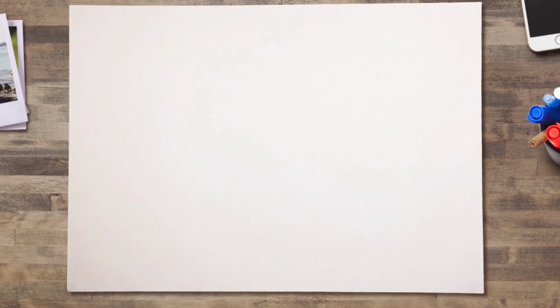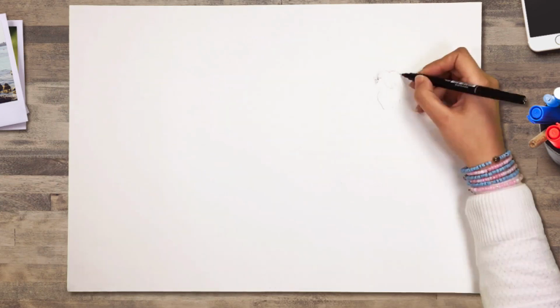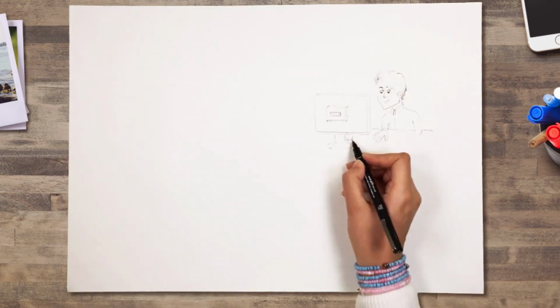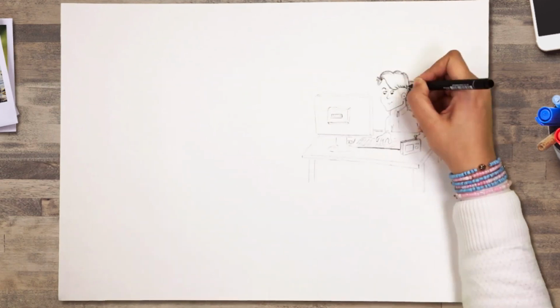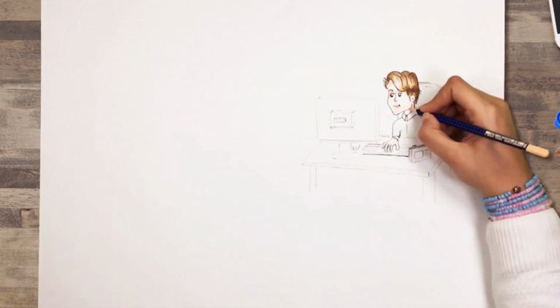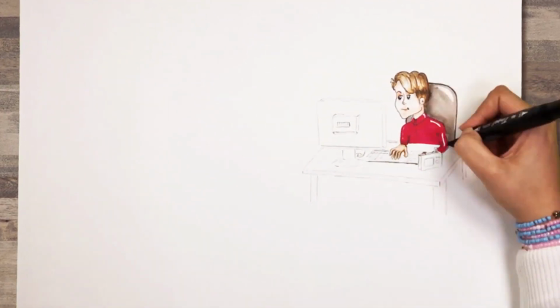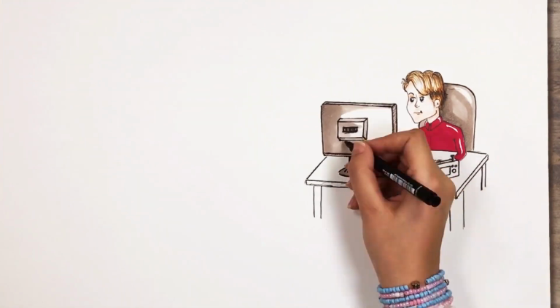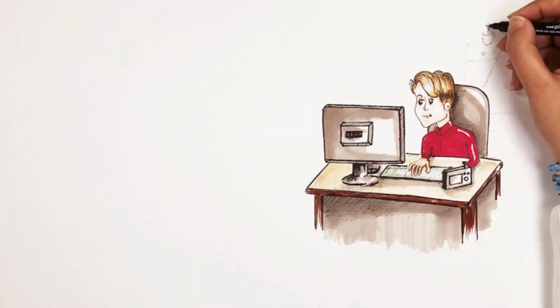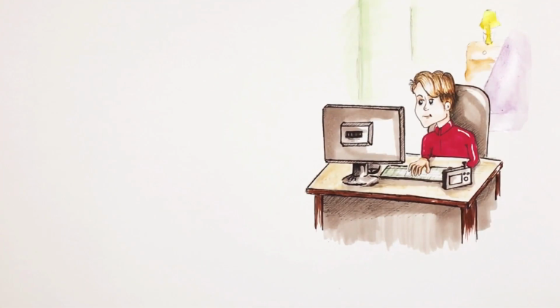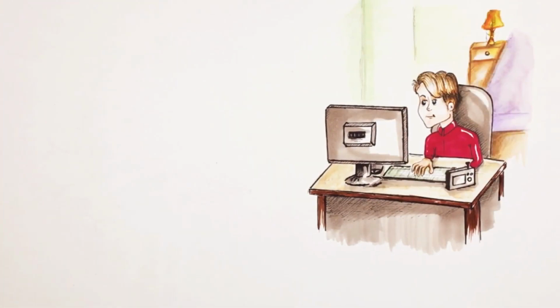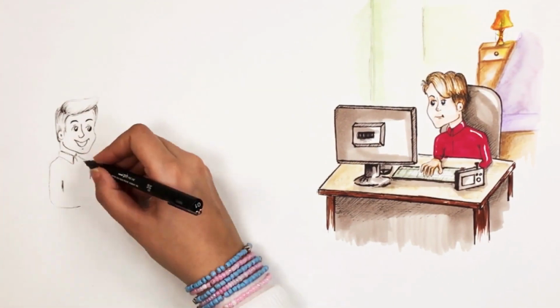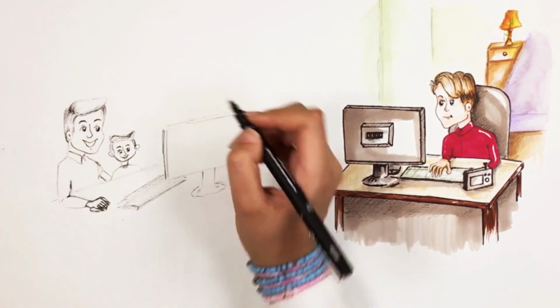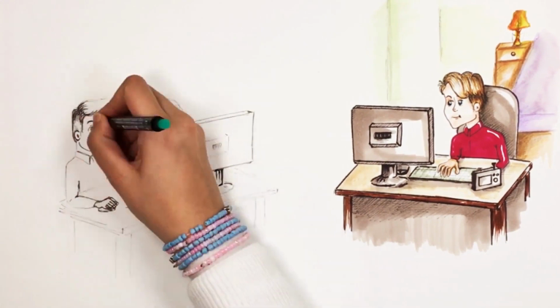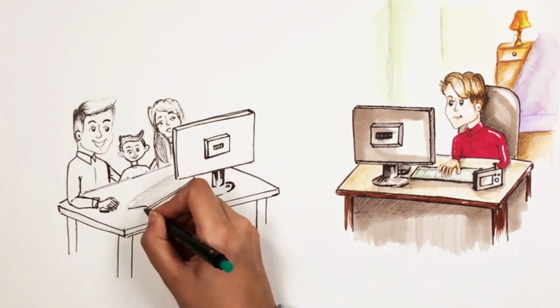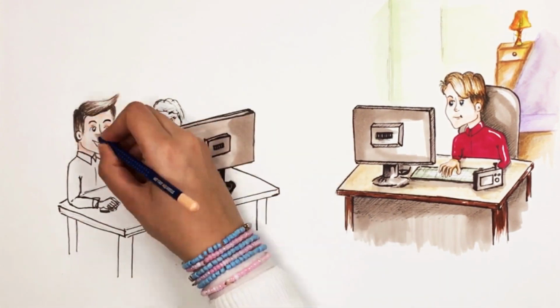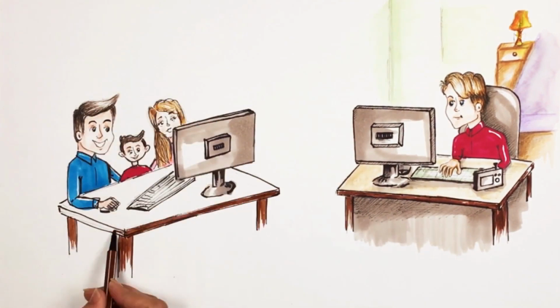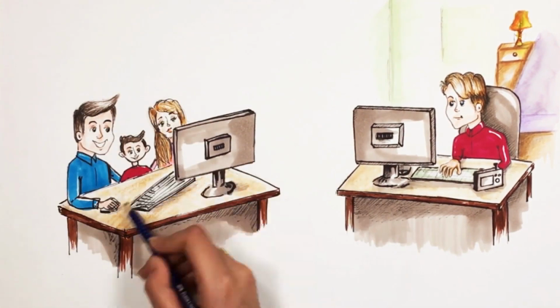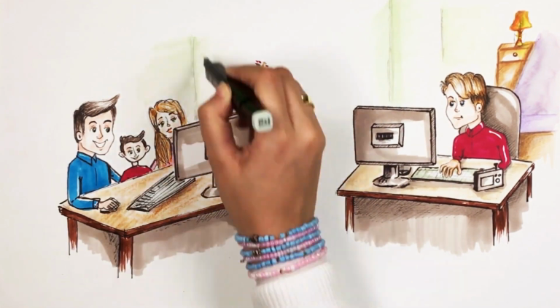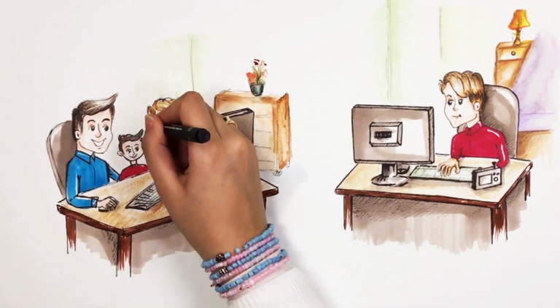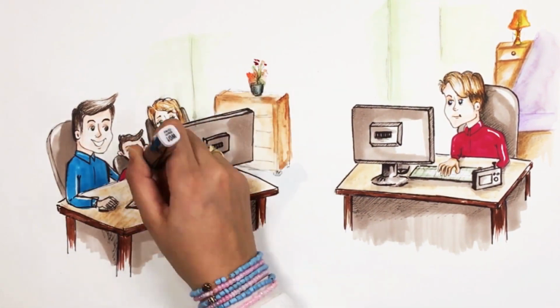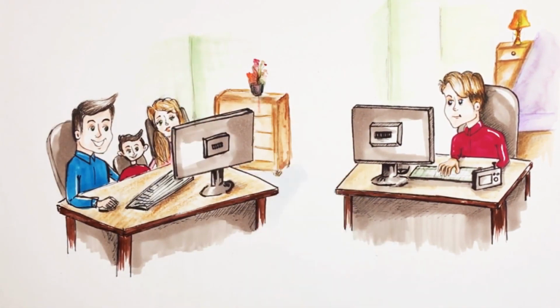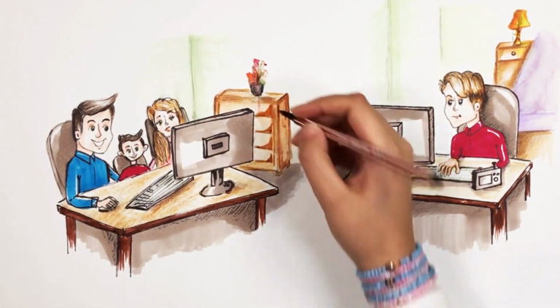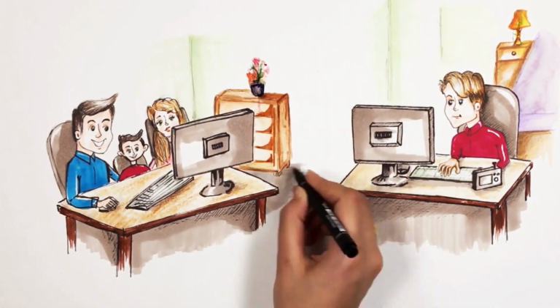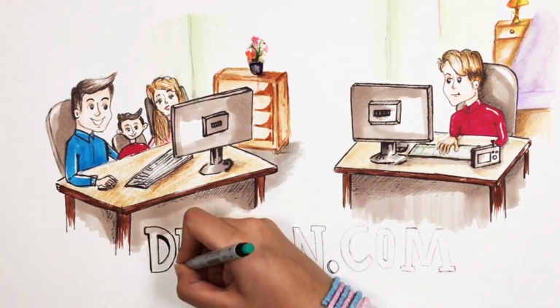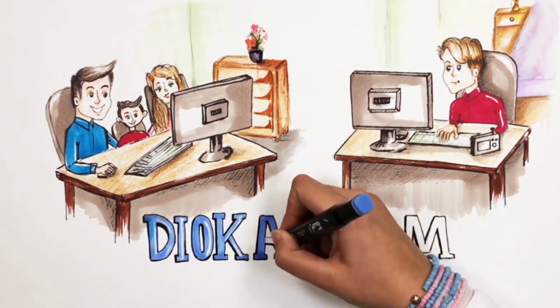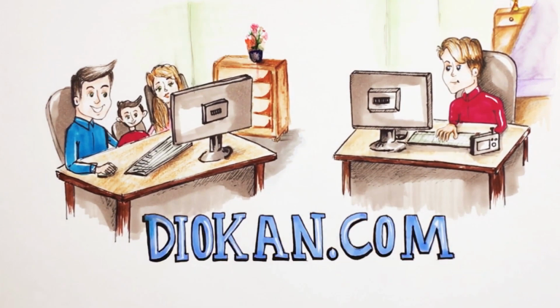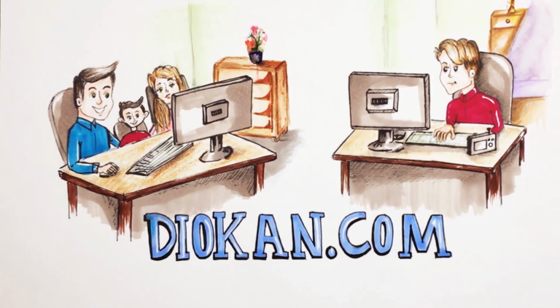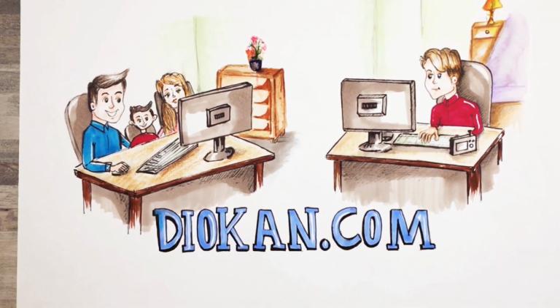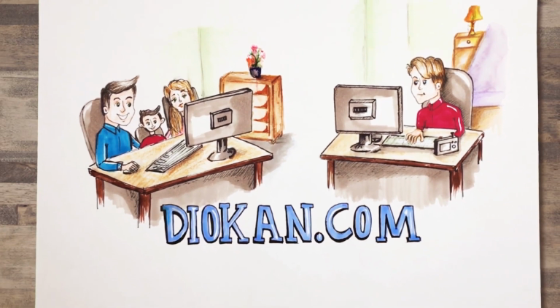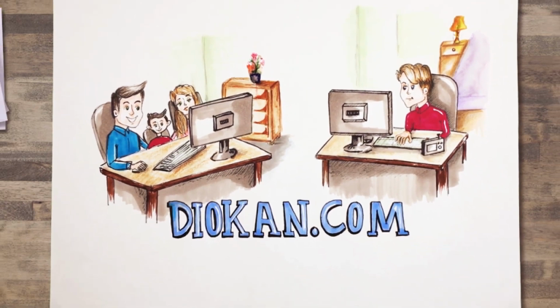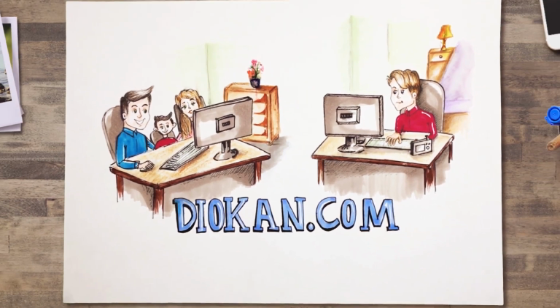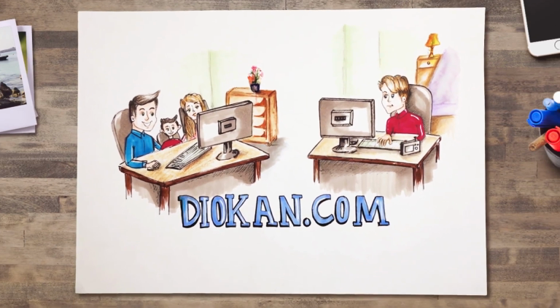Dan then goes home and uploads the photos on his Diocan platform. The family then receives an email or a text notification that their pictures have been uploaded. They head to Diocan.com, pick out the ones they like, and make their purchase.